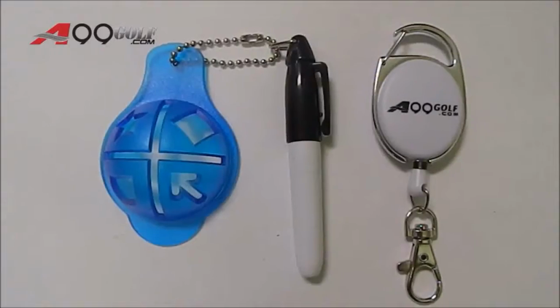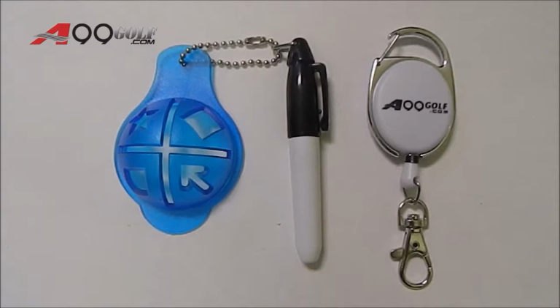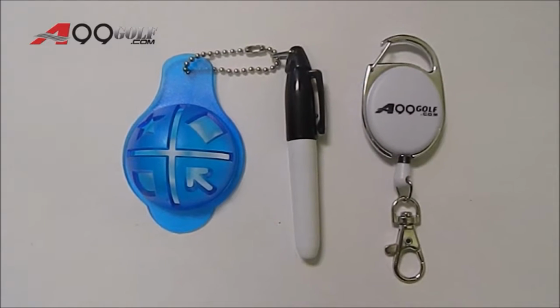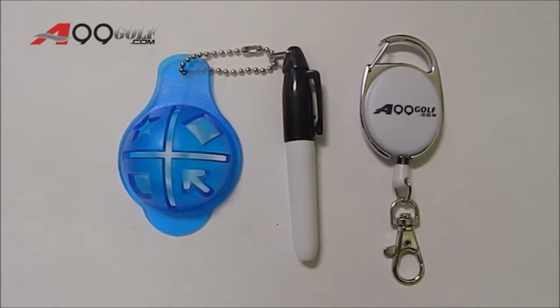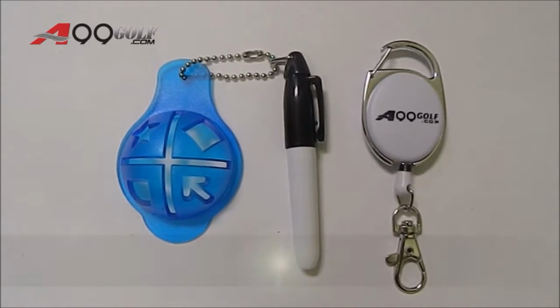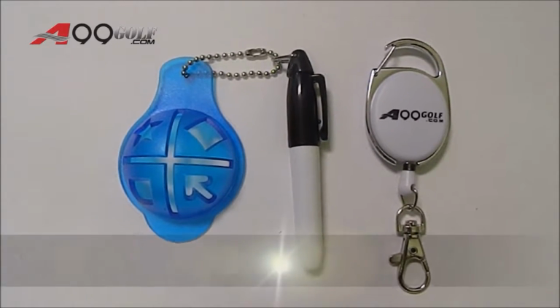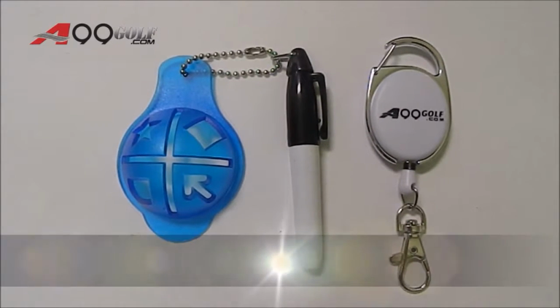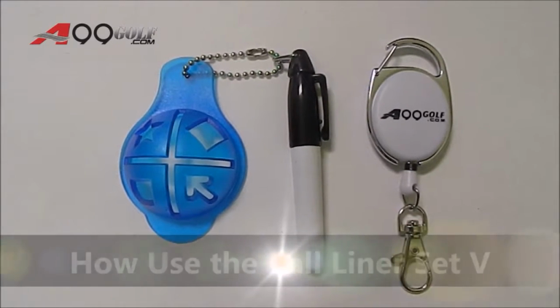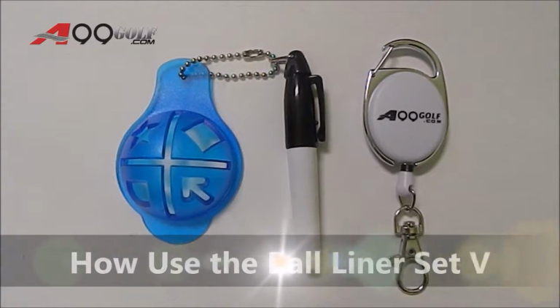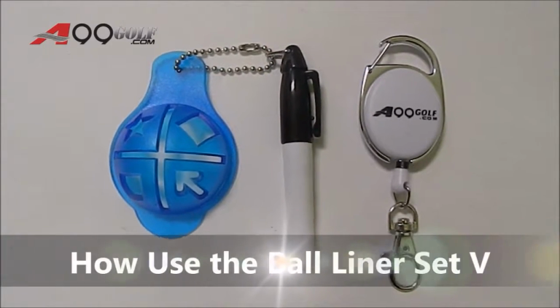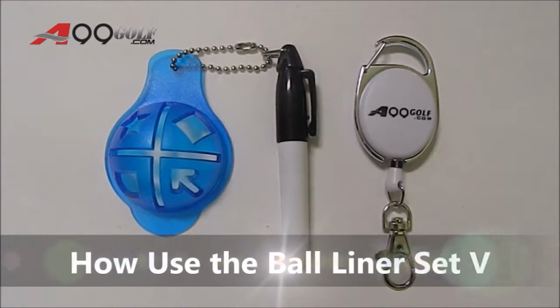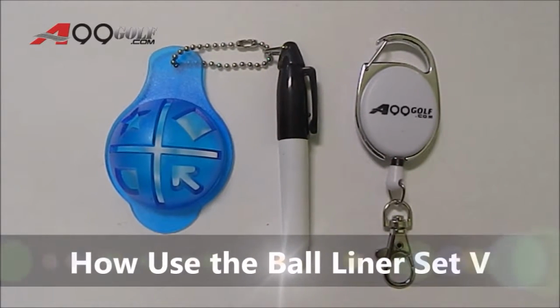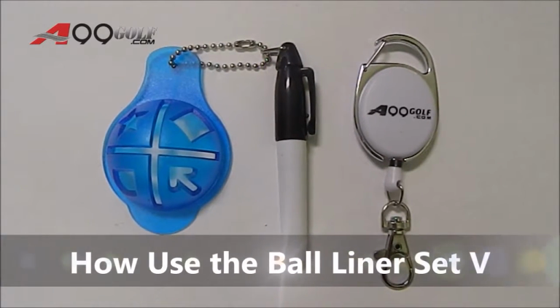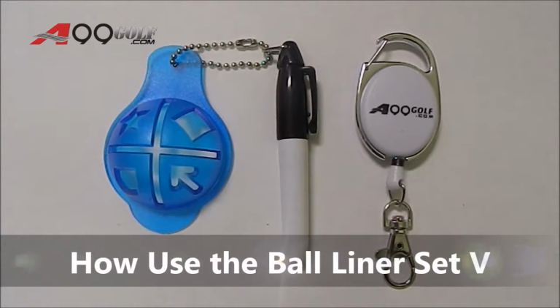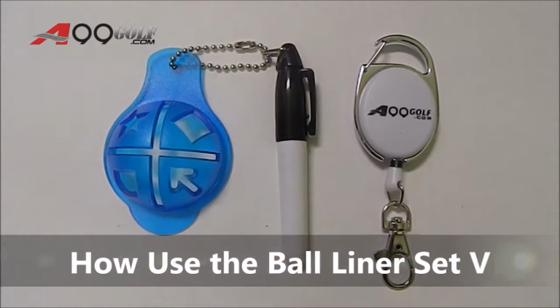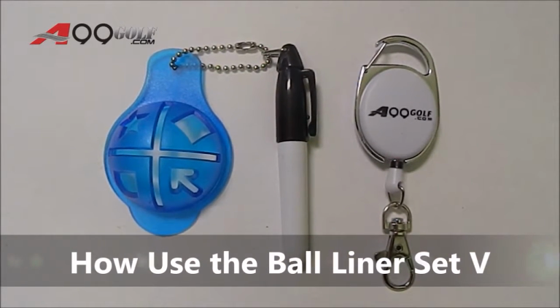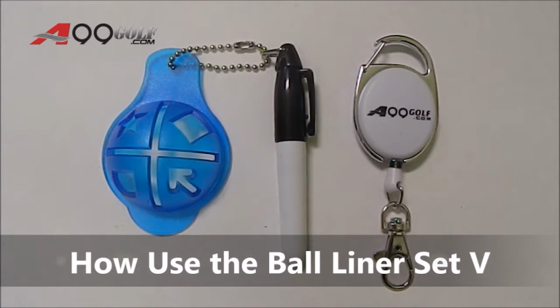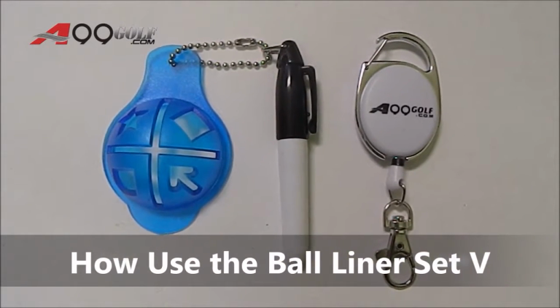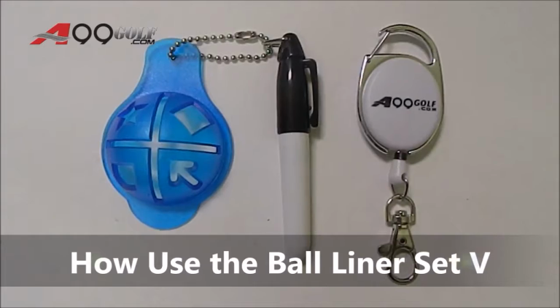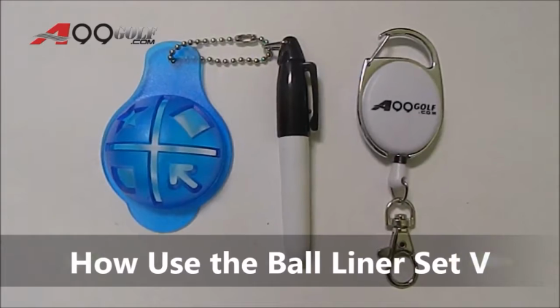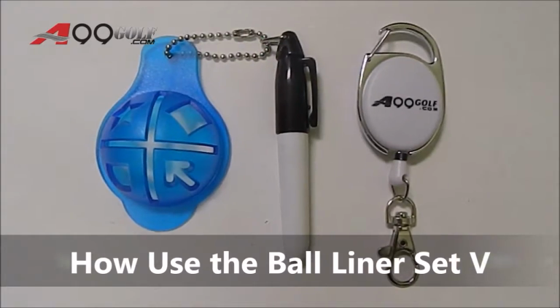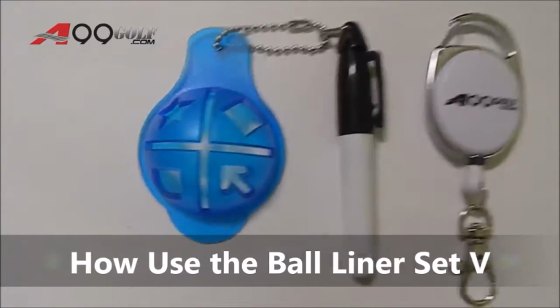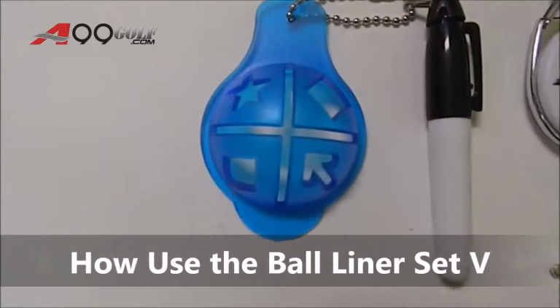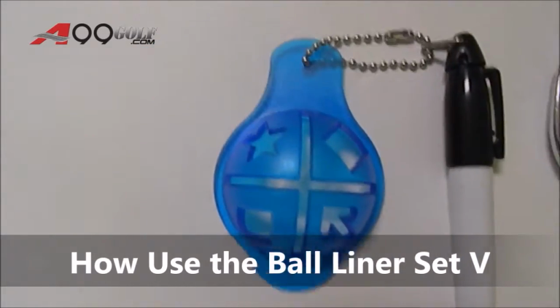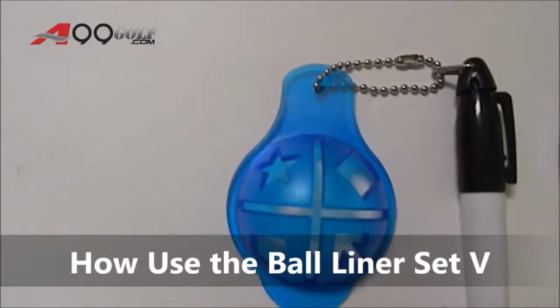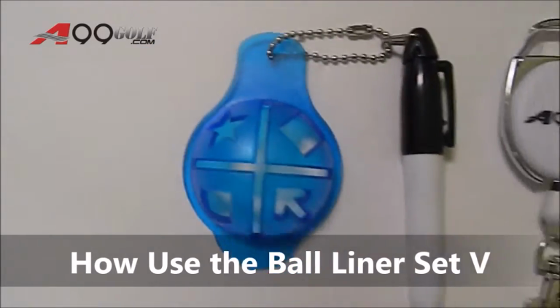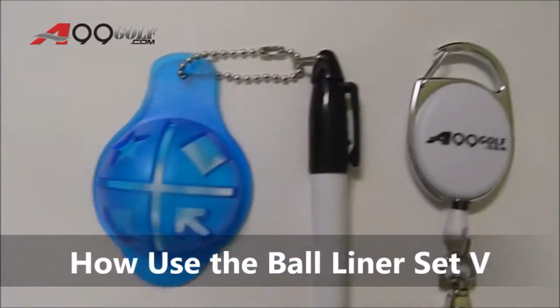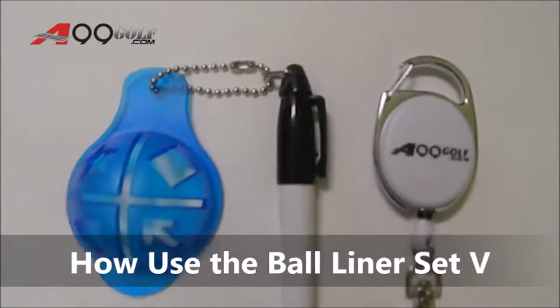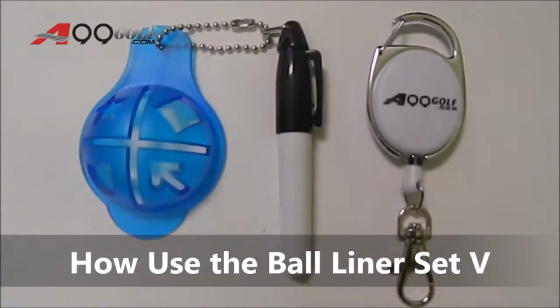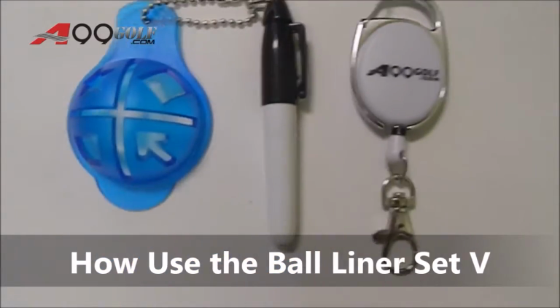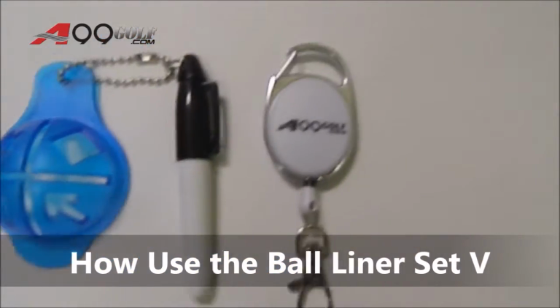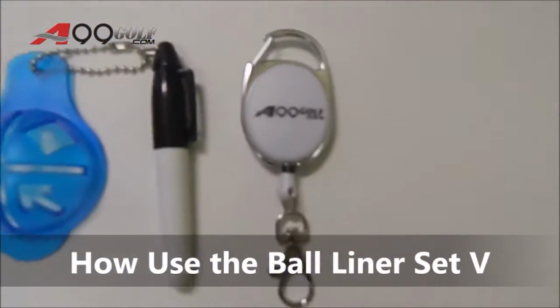Mark your golf balls with the A9ine Golf Ball Liner Set 5. In this package, there are three items: a golf ball liner, a marker, and a retractable reel.